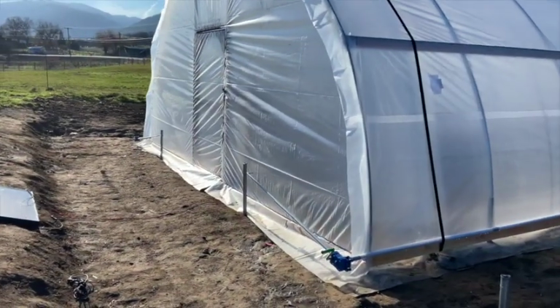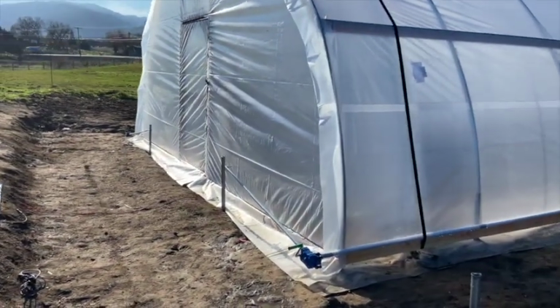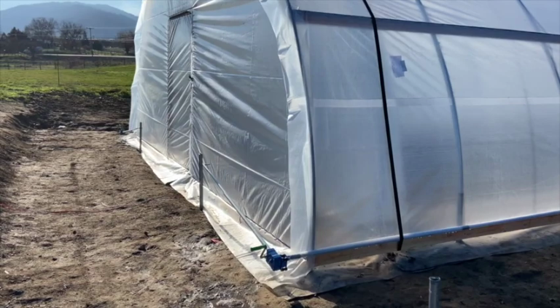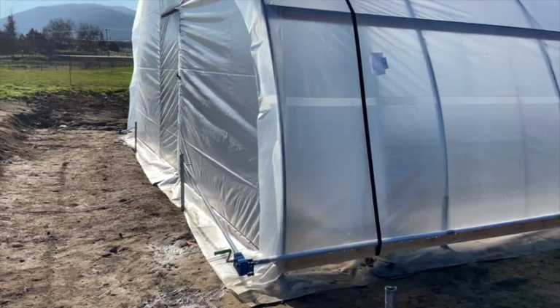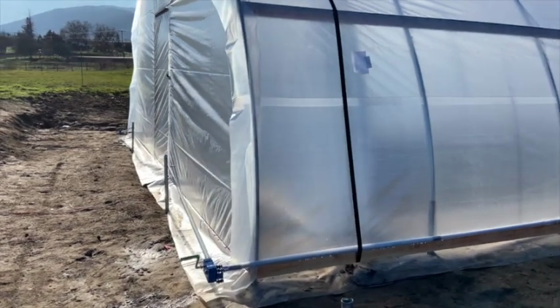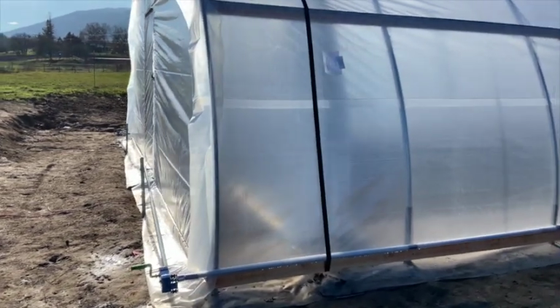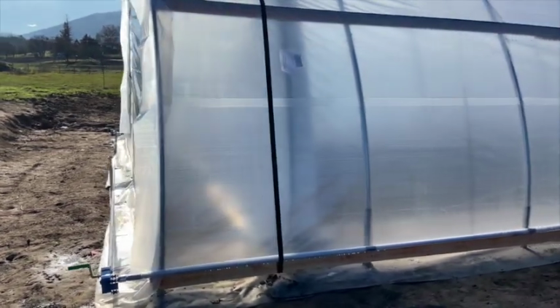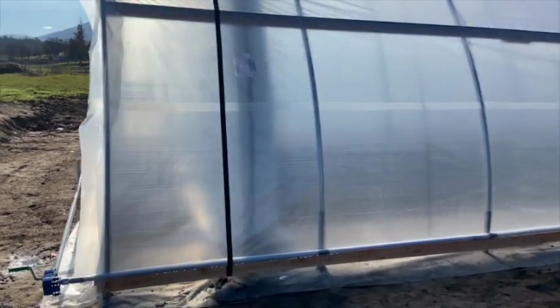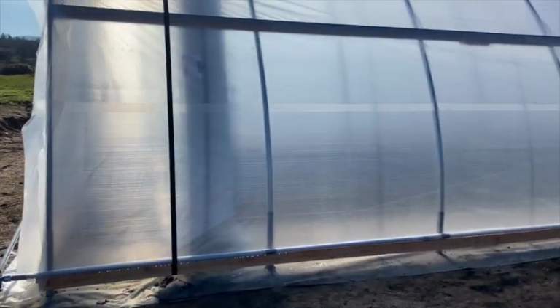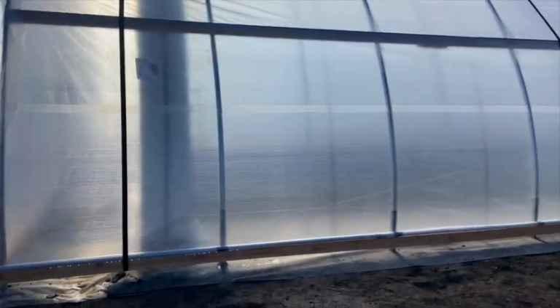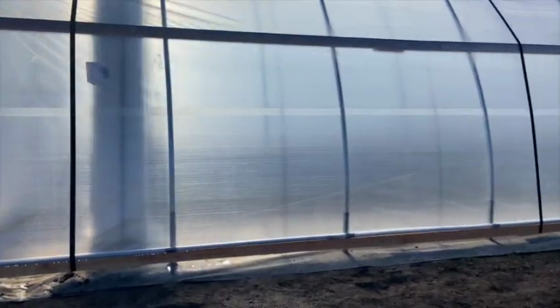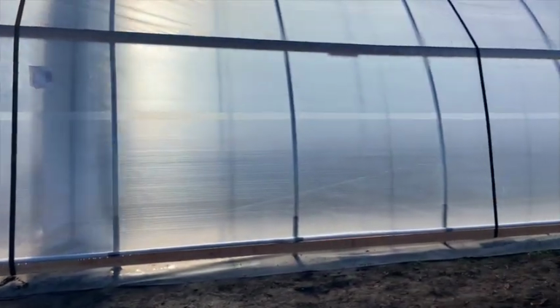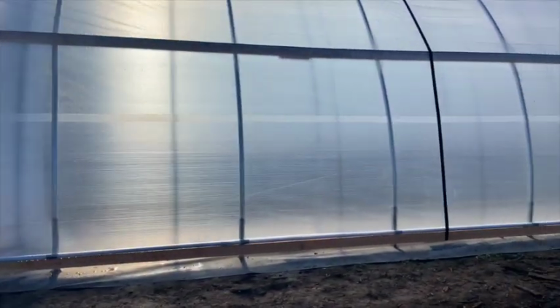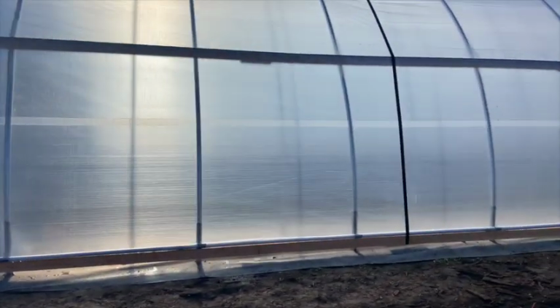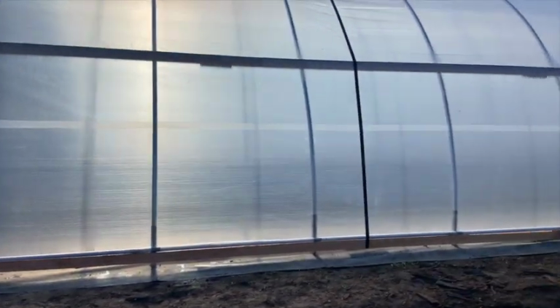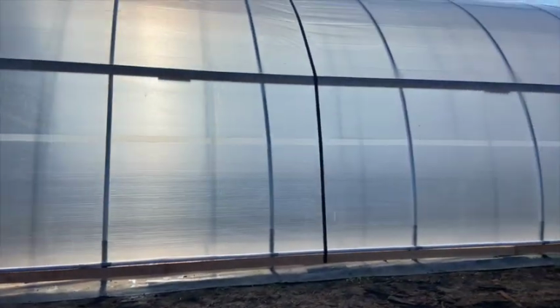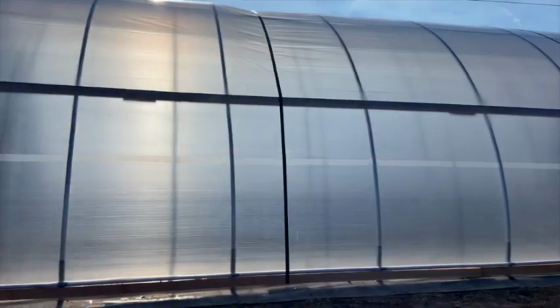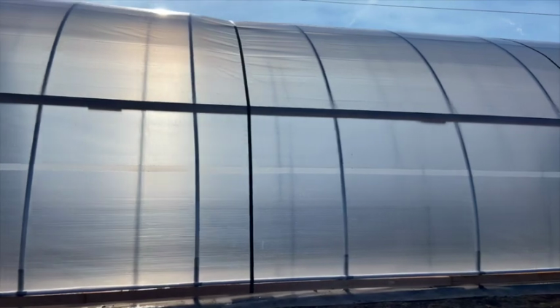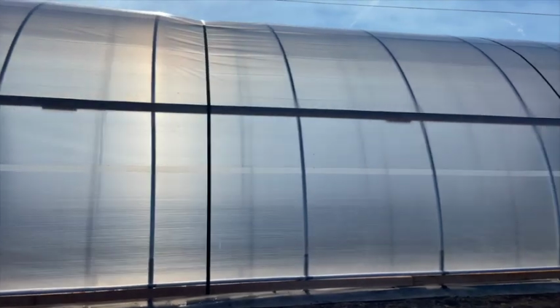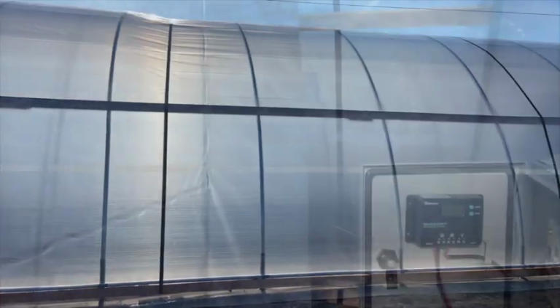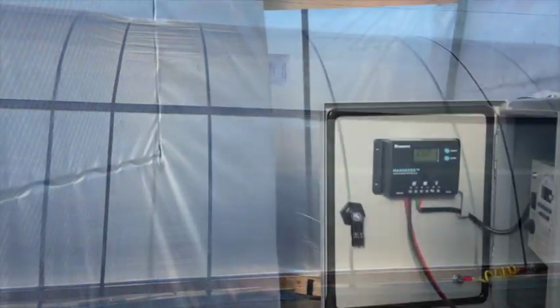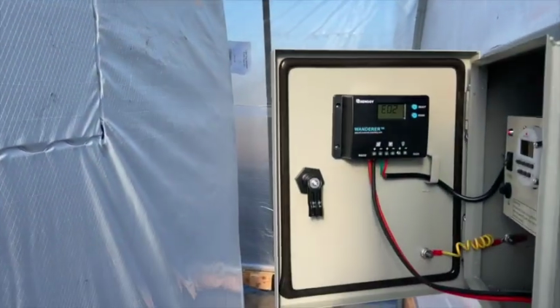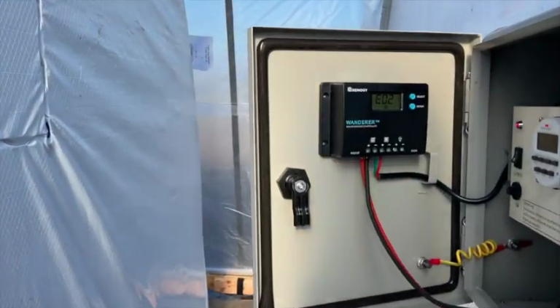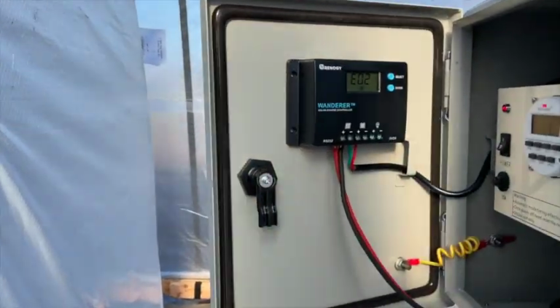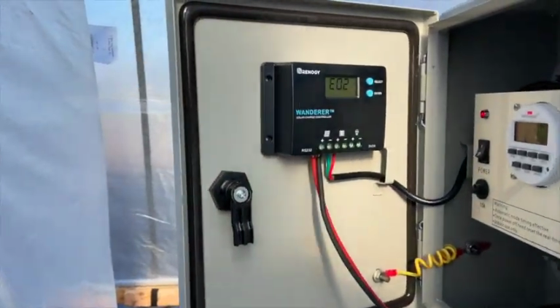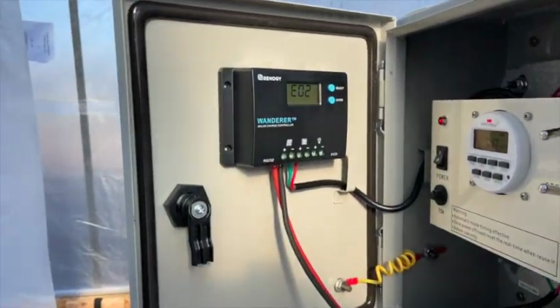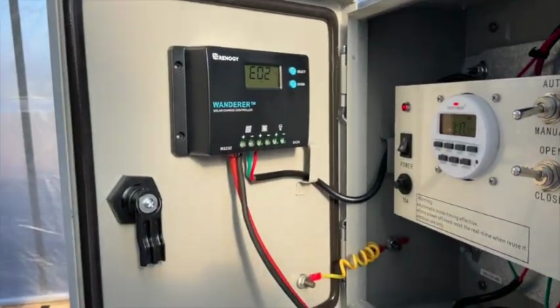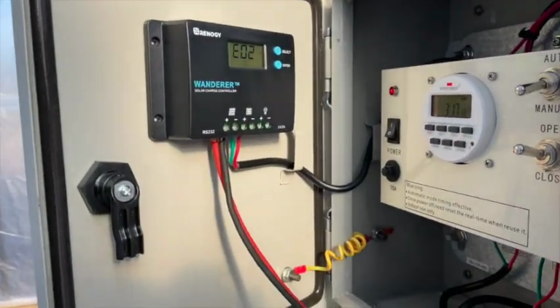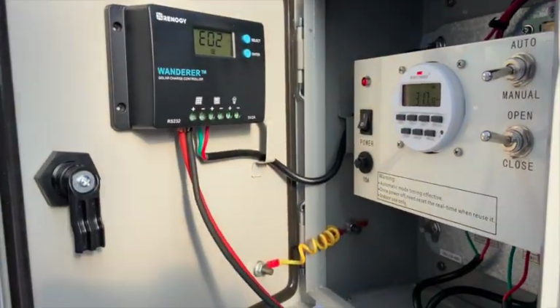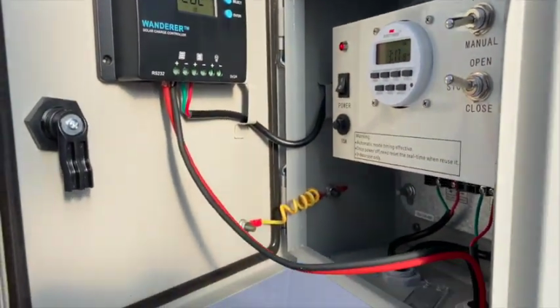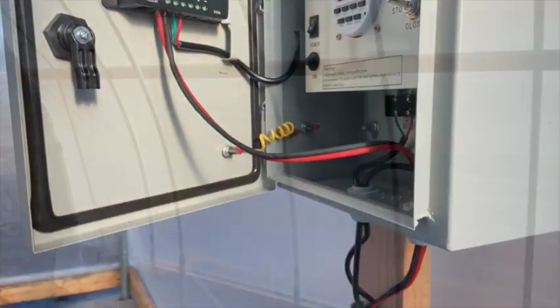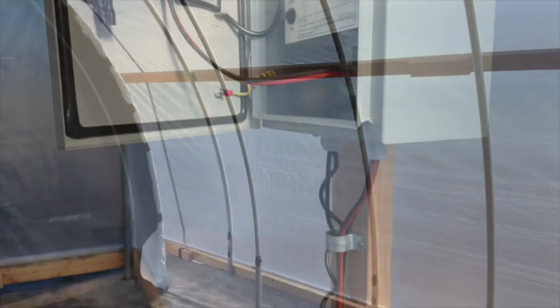Similar to a dual pane window, the structure is better insulated and easier to maintain ideal temperatures. By controlling the light cycle, multiple harvests in a season can be achieved.